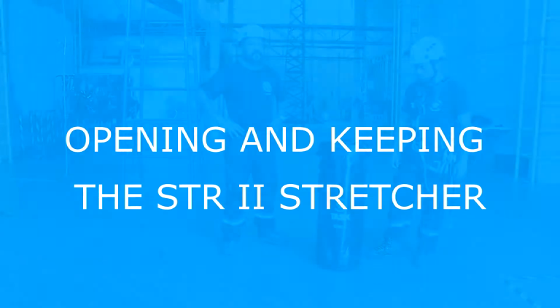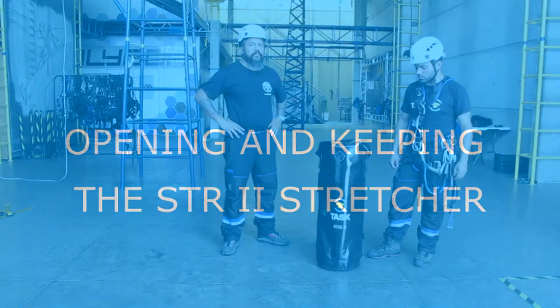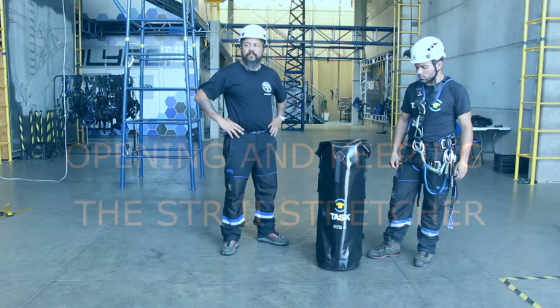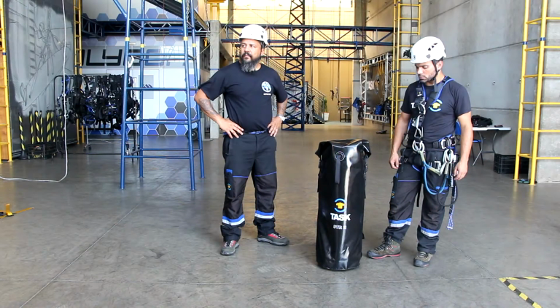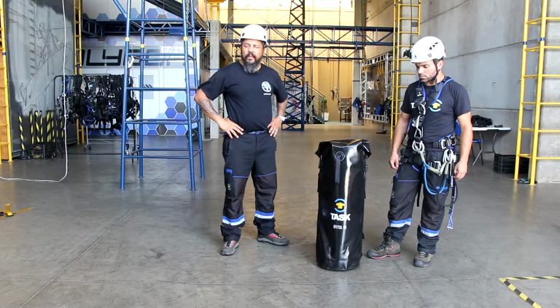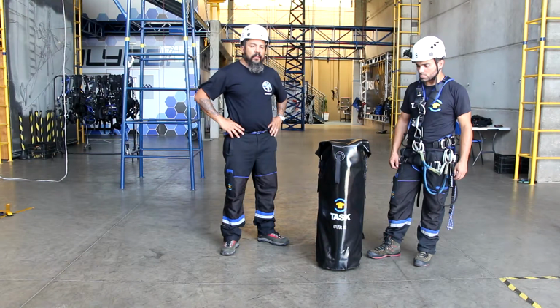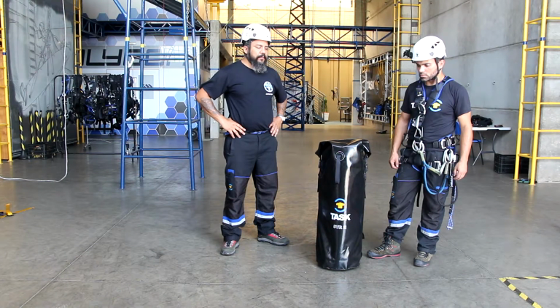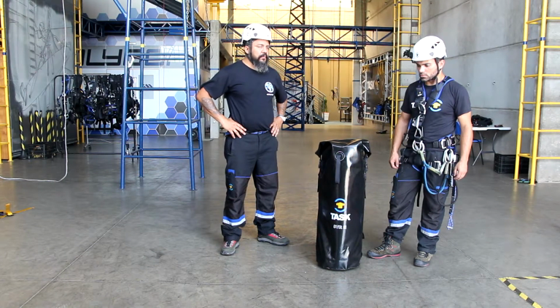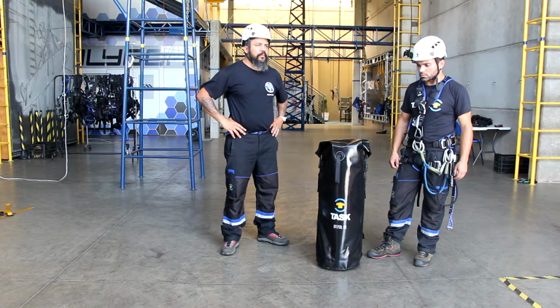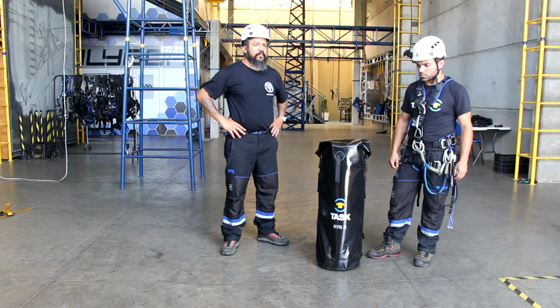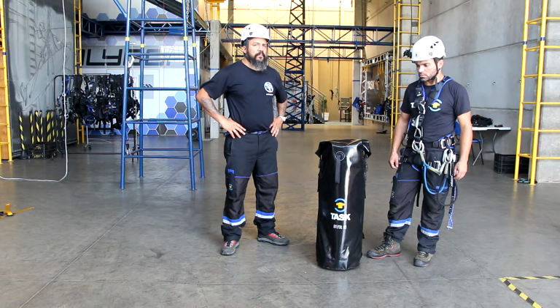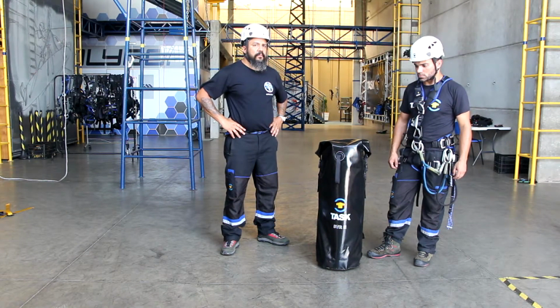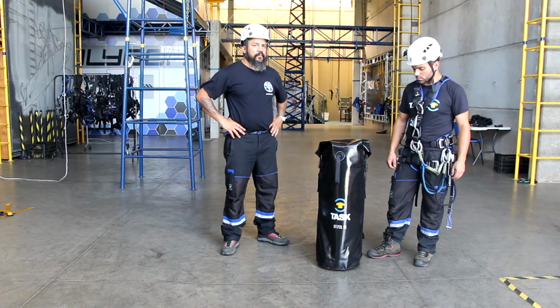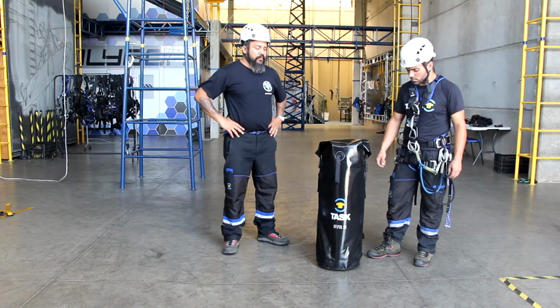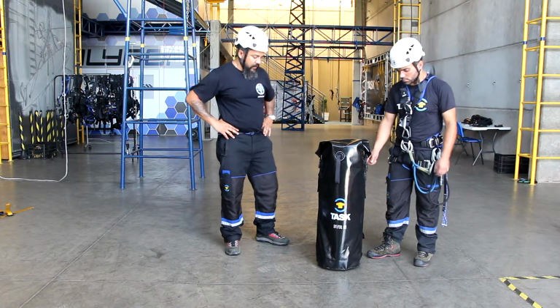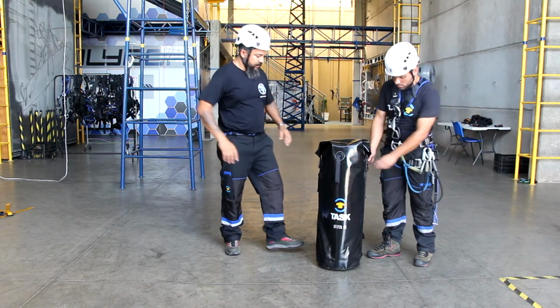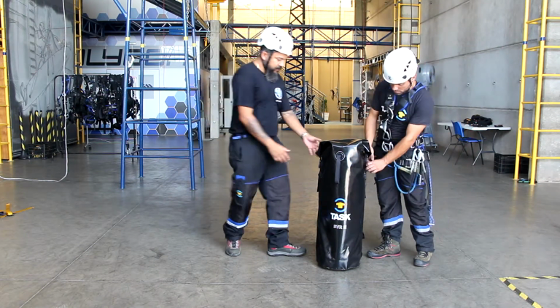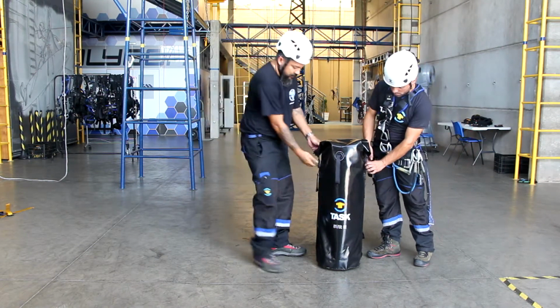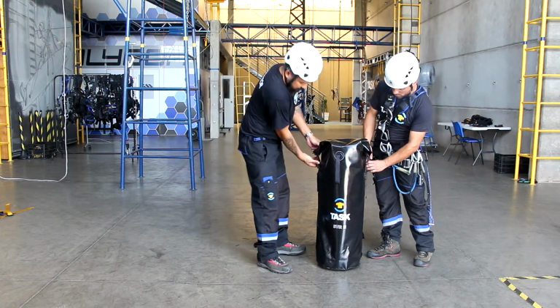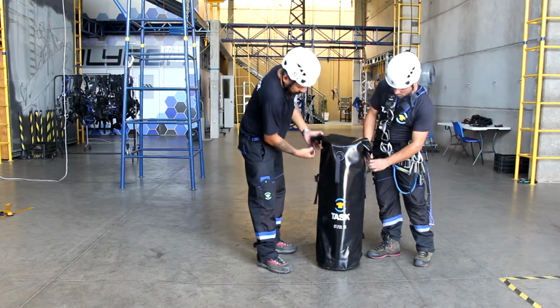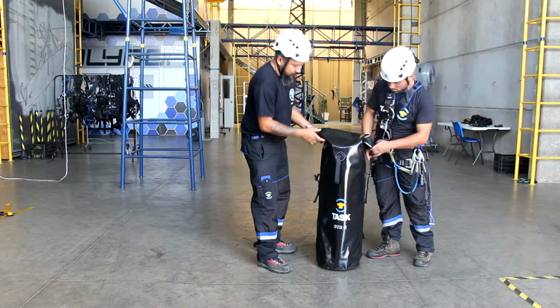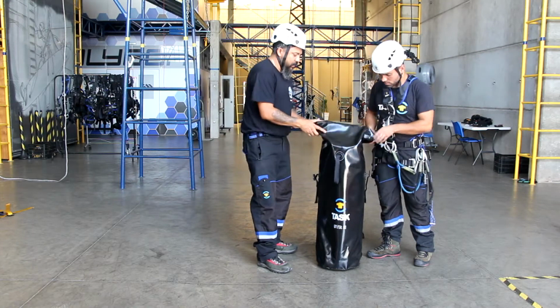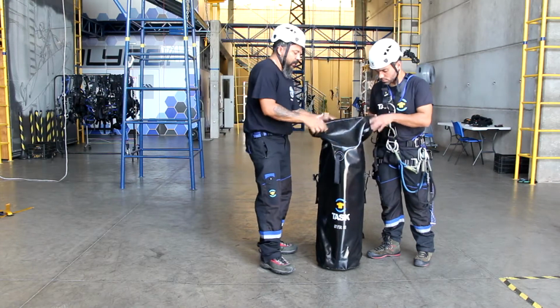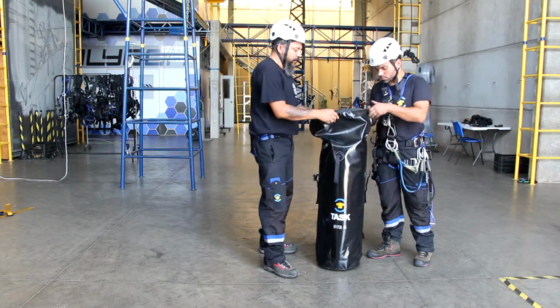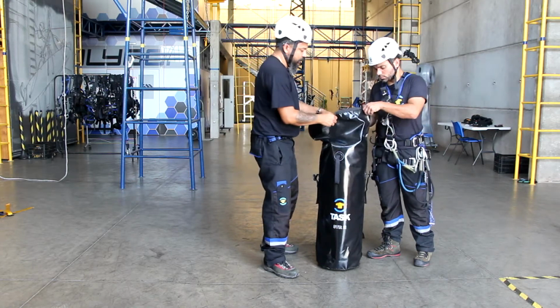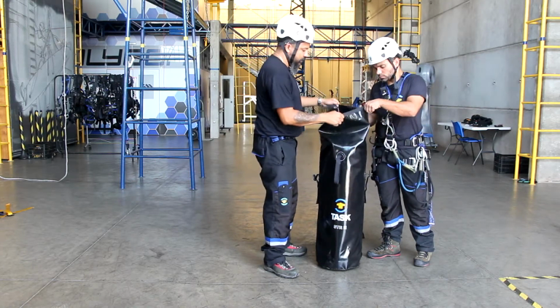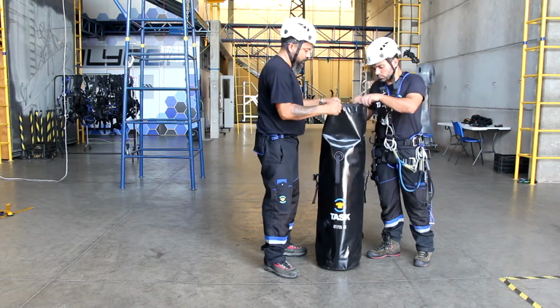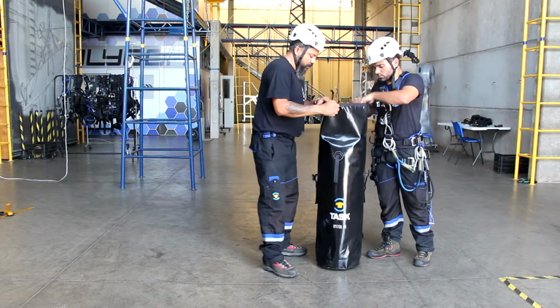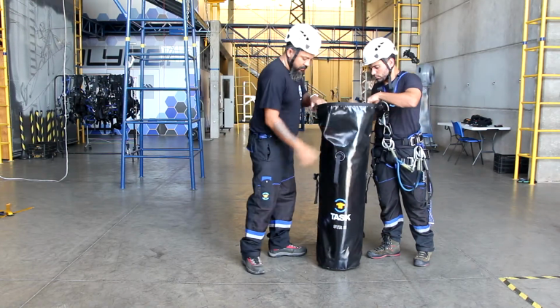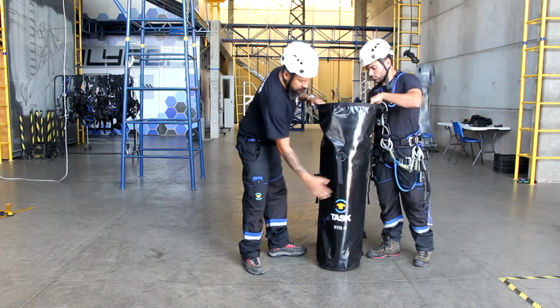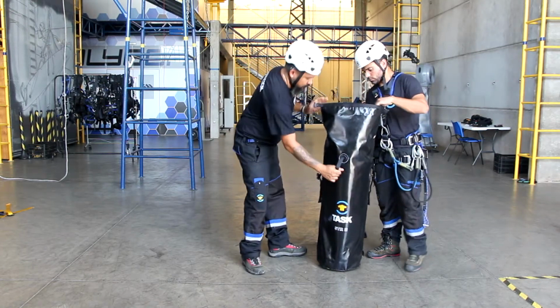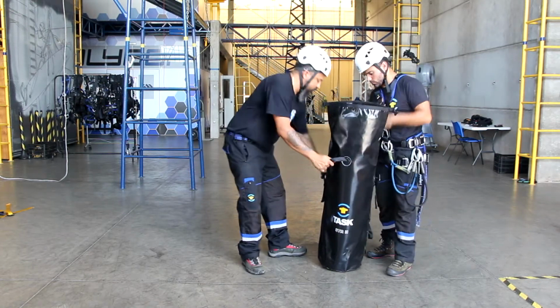This is the best procedure to prepare and to keep the STR2 stretcher by Task. This procedure is better performed by two attendants.